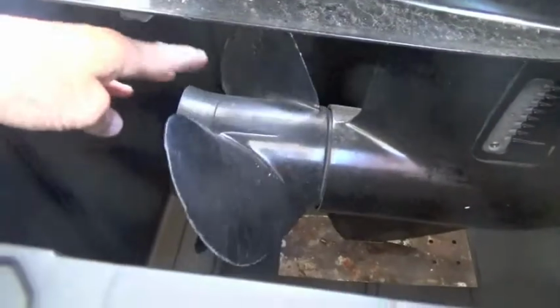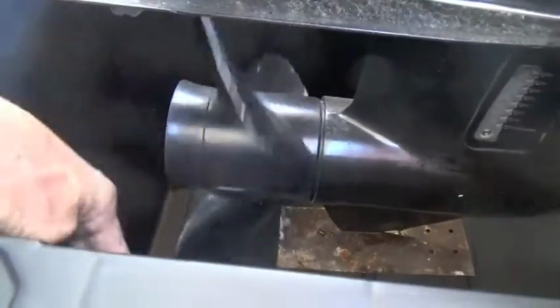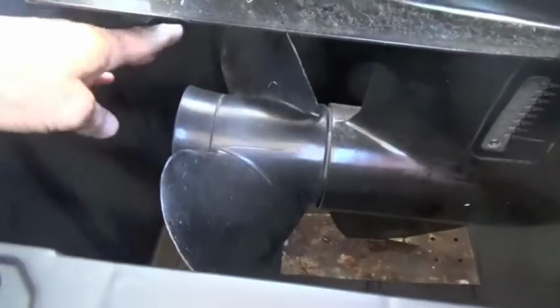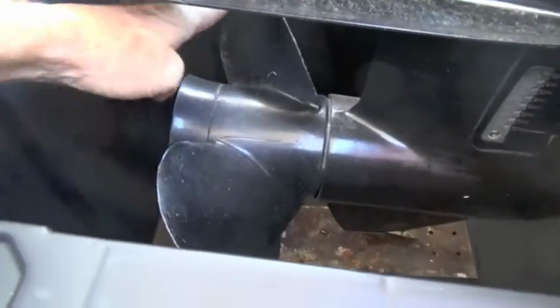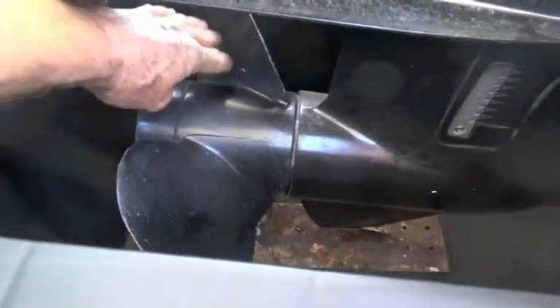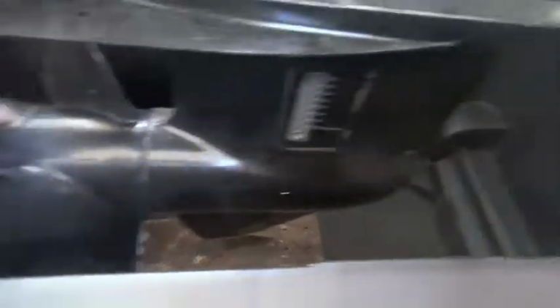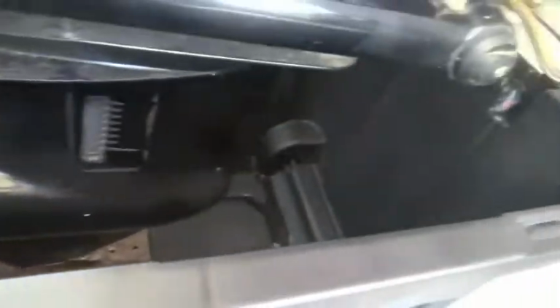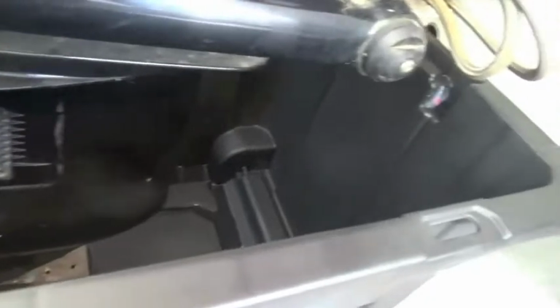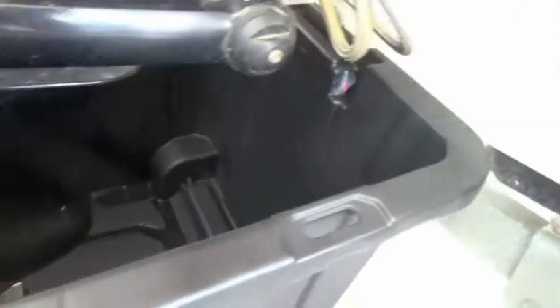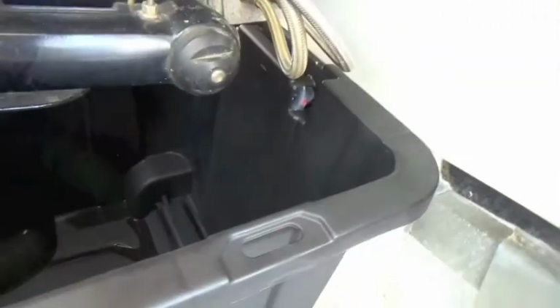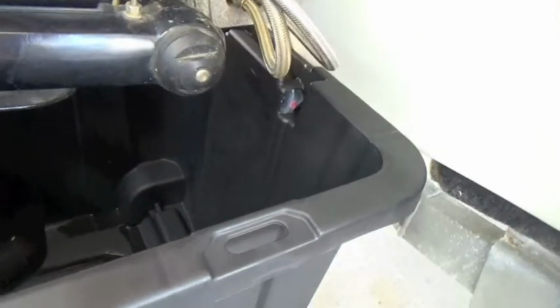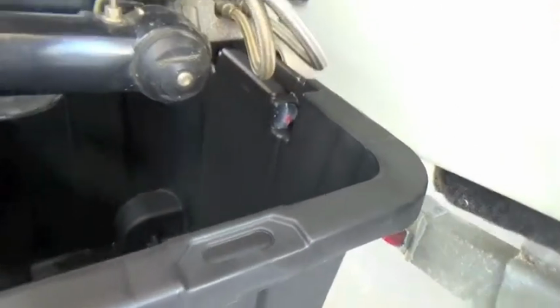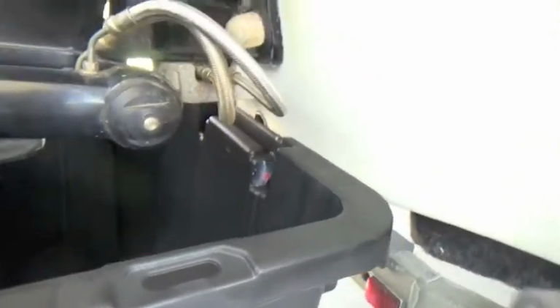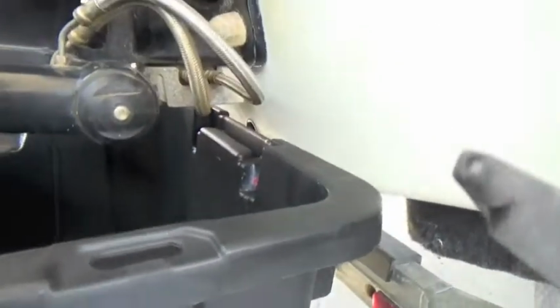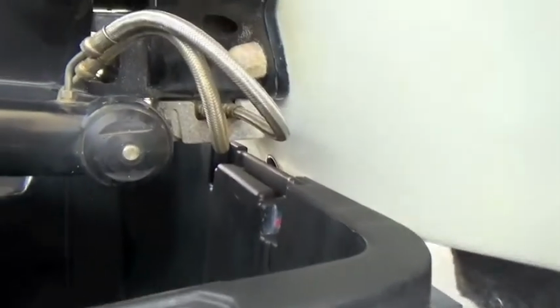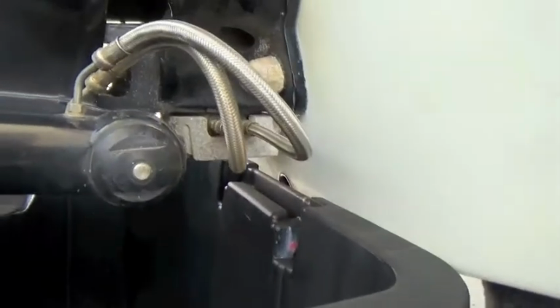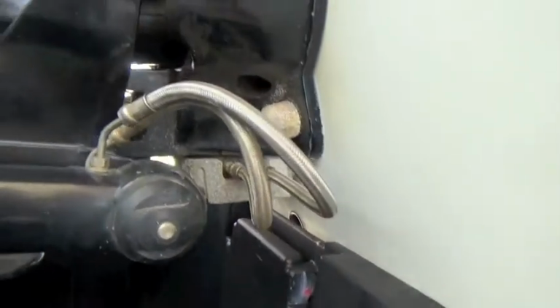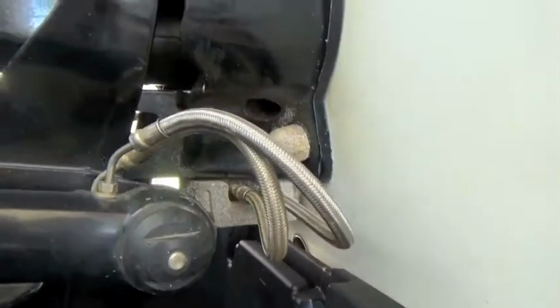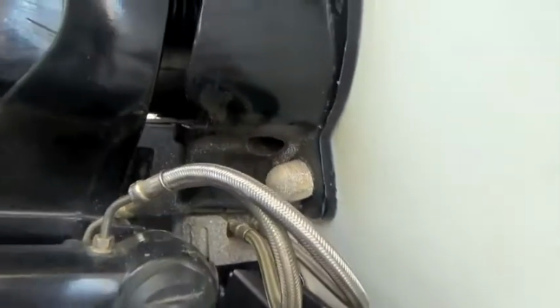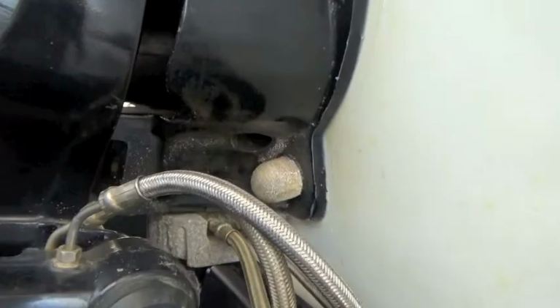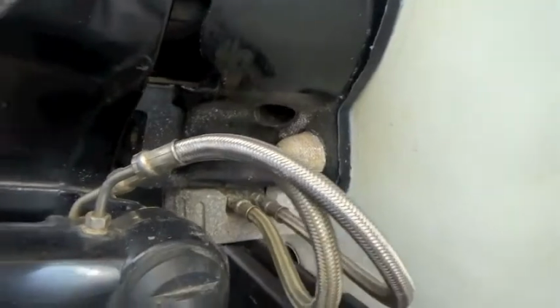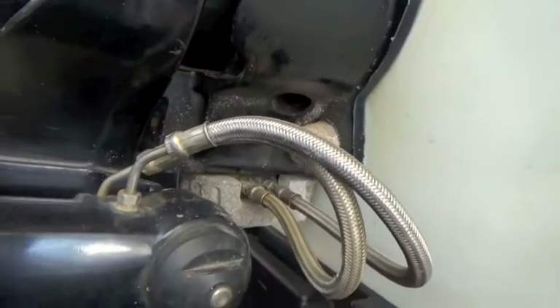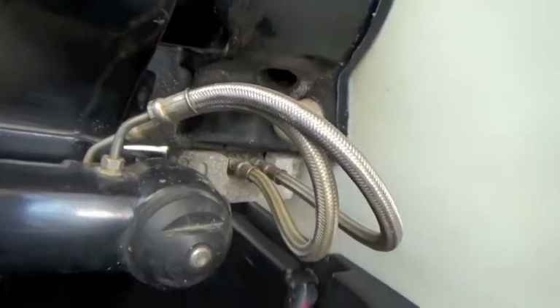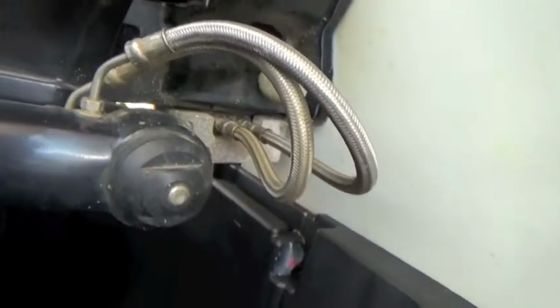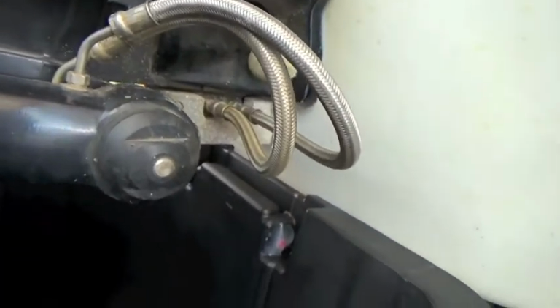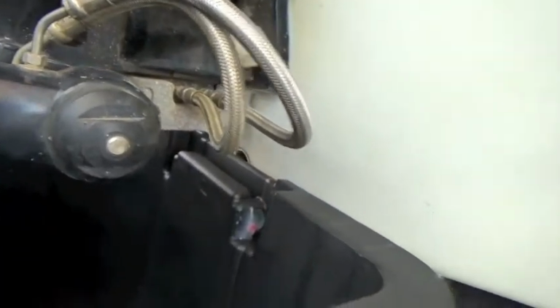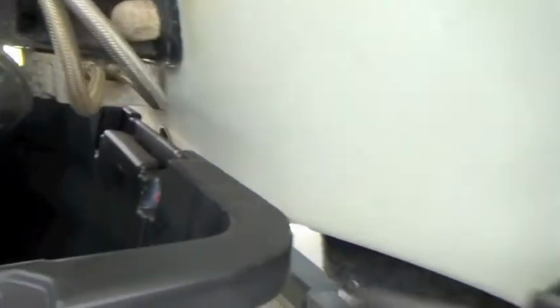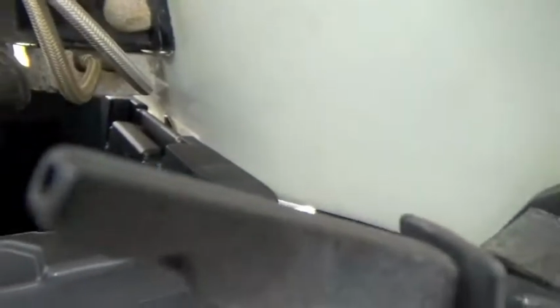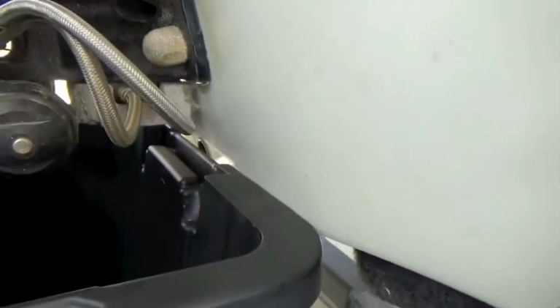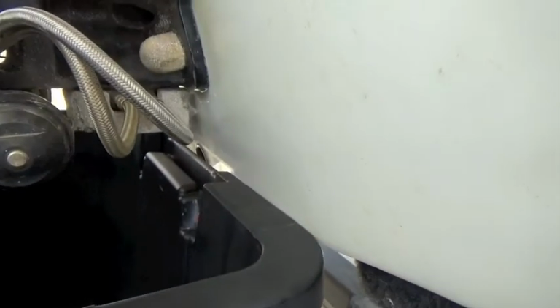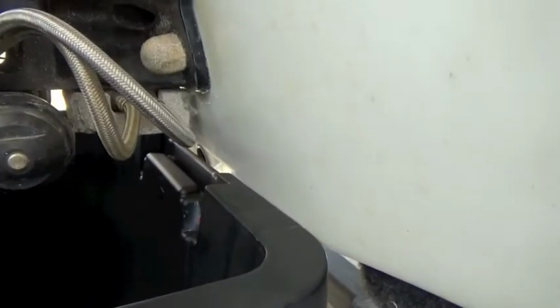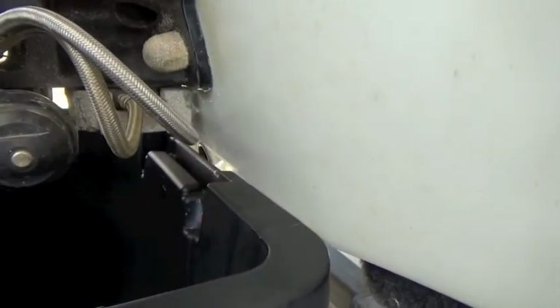Make sure the skeg doesn't go into the bottom of the bucket when you lower it down, so use two people and be very careful. Push the bucket against the transom so the water will re-enter the bucket and it stays lukewarm.